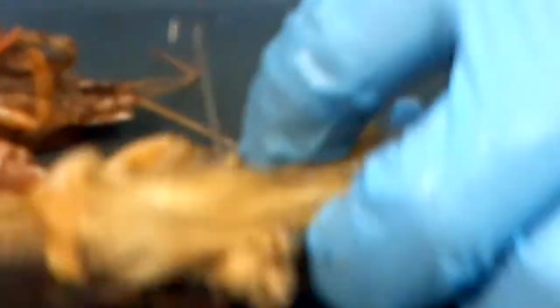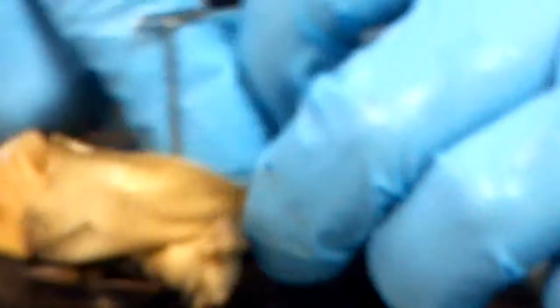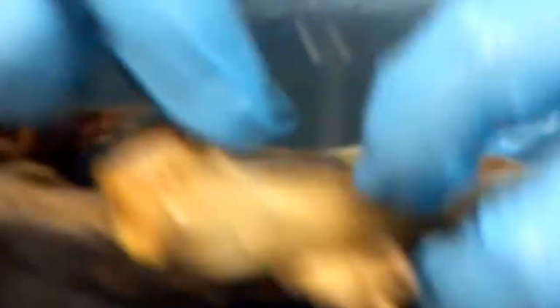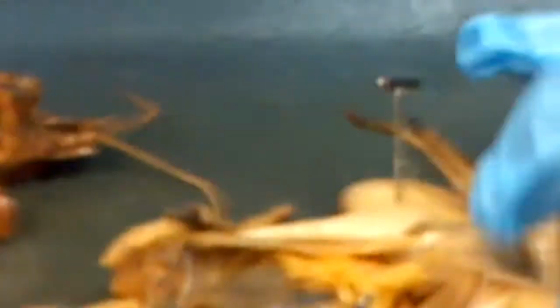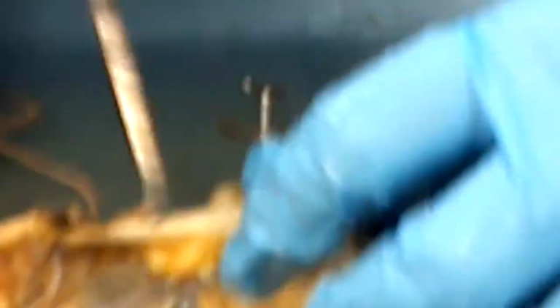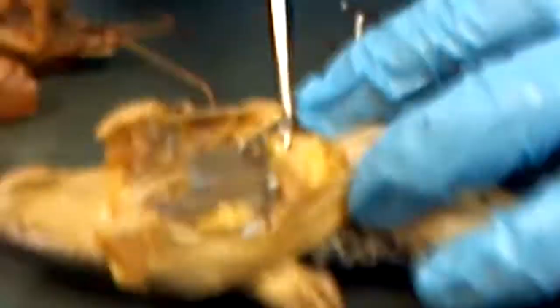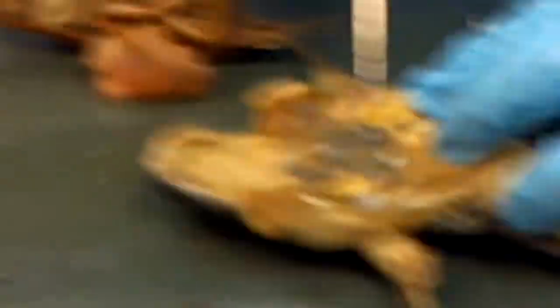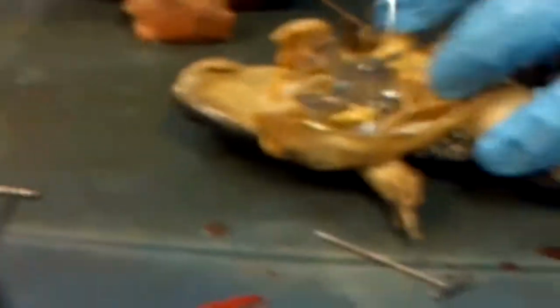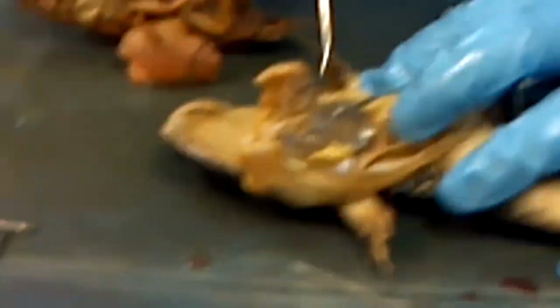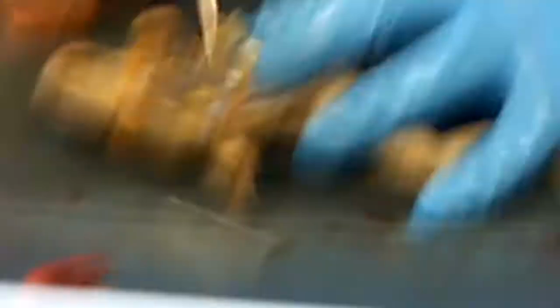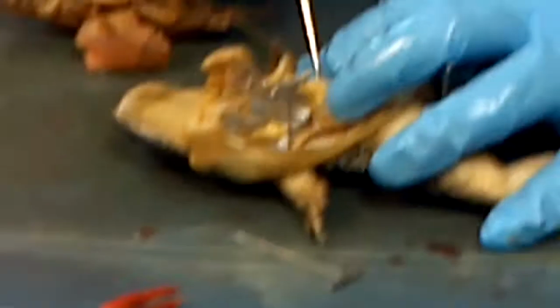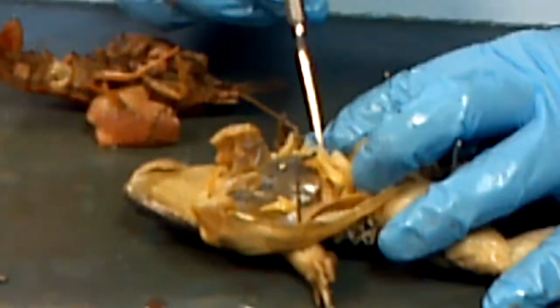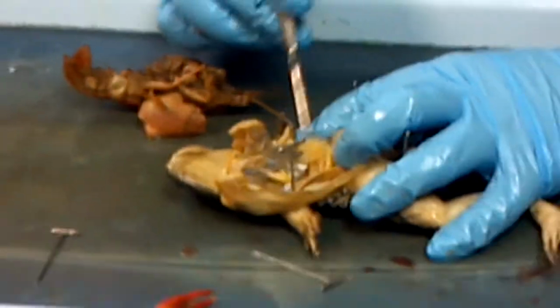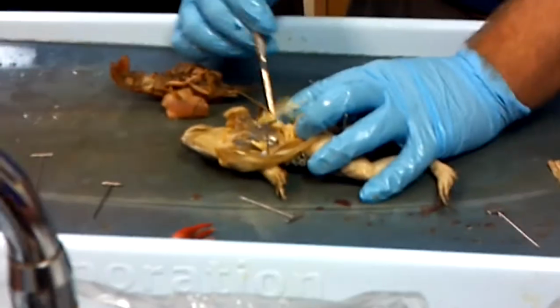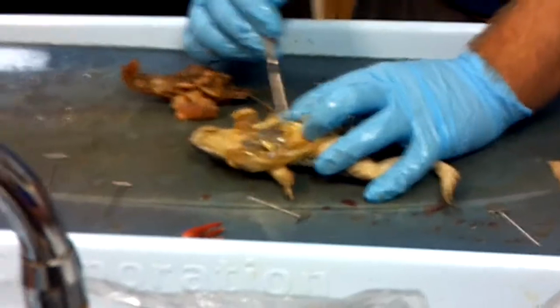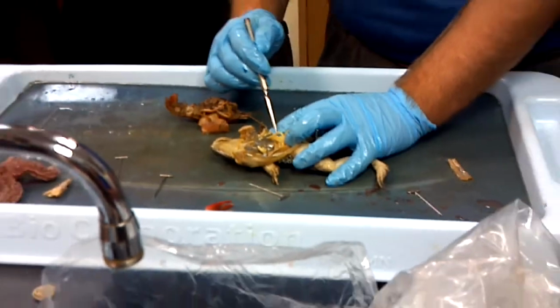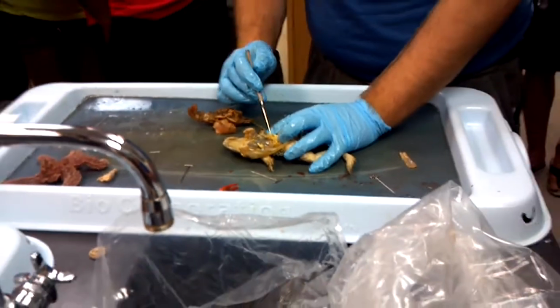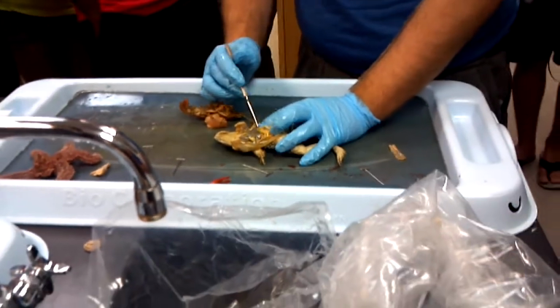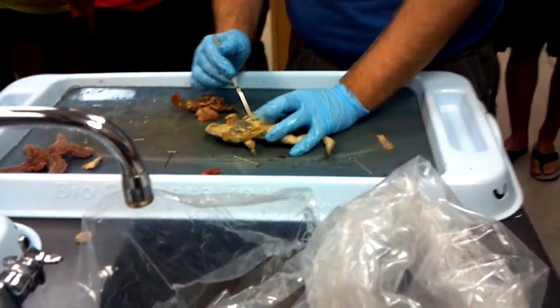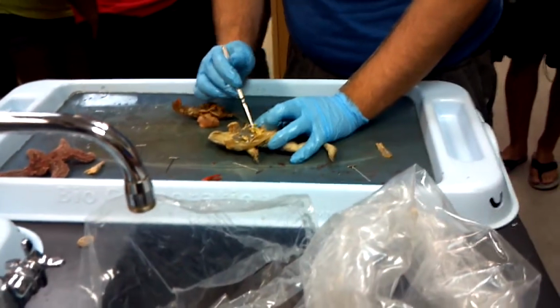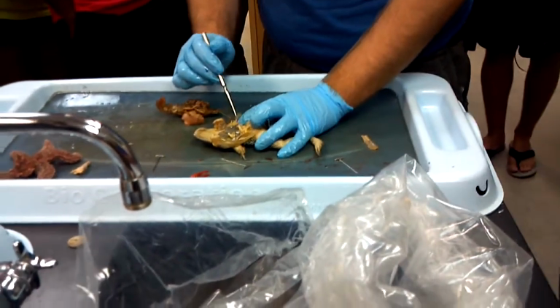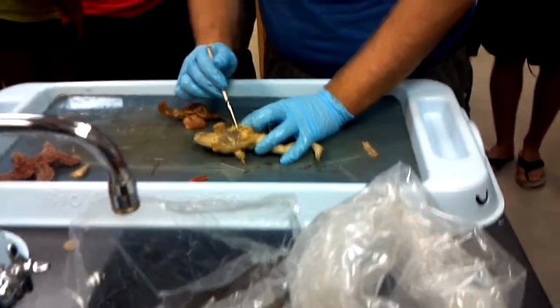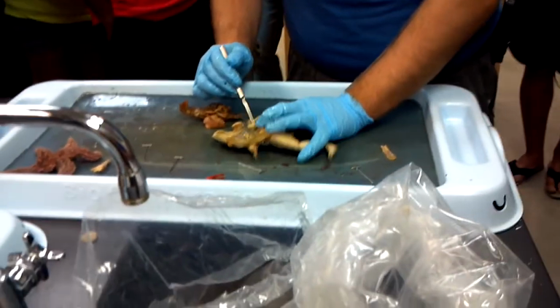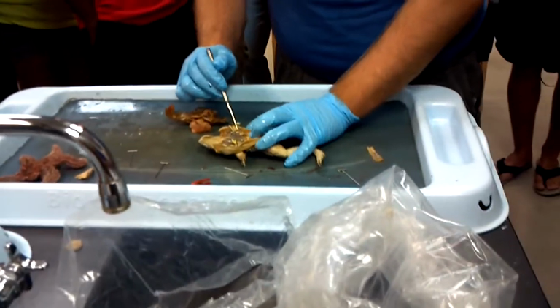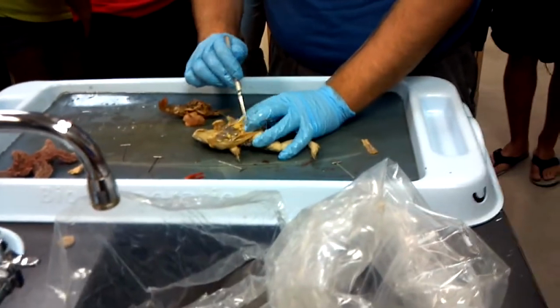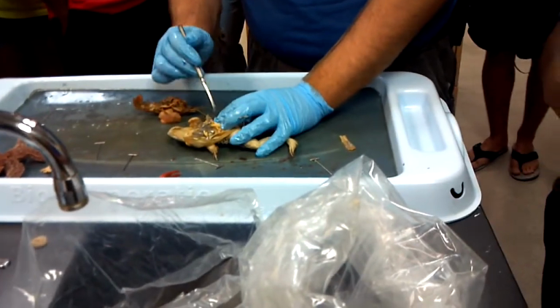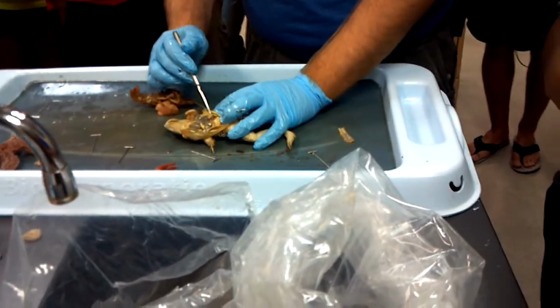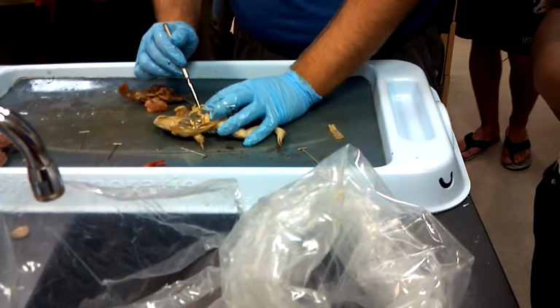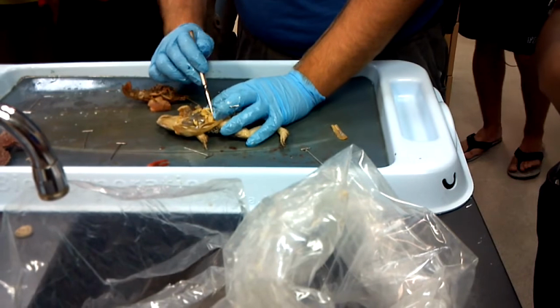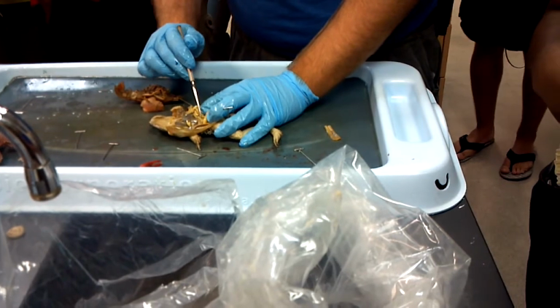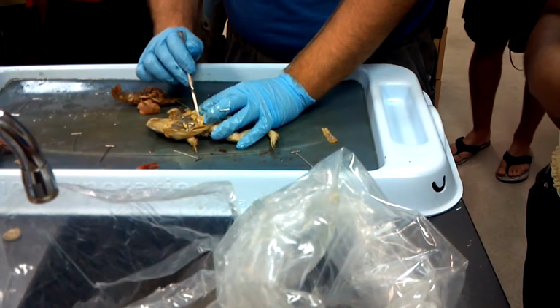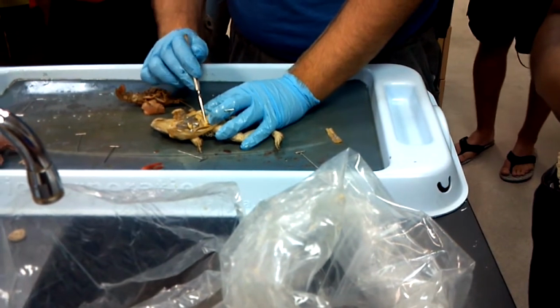This one's a very happy frog — it's got lots of fat bodies. That's all this stuff, all fat body — that kind of fingery-looking stuff. So if we get some of that out of the way, then you can see the intestines below it.